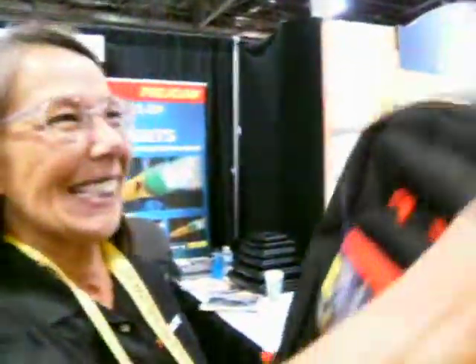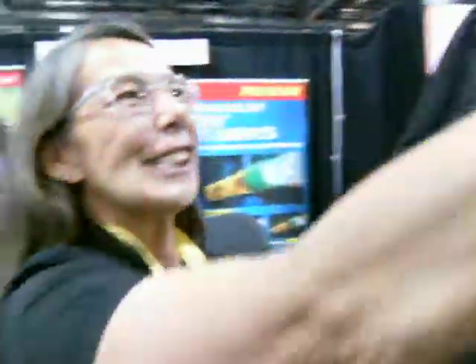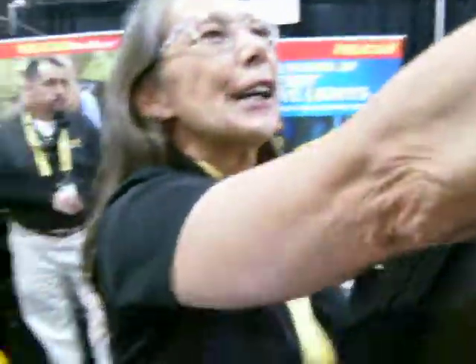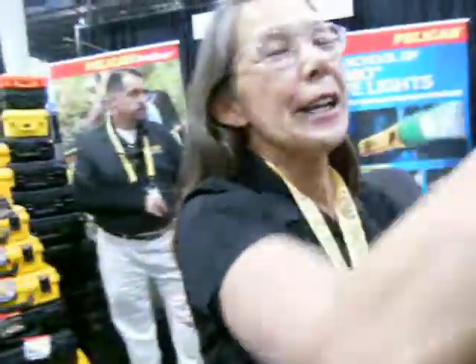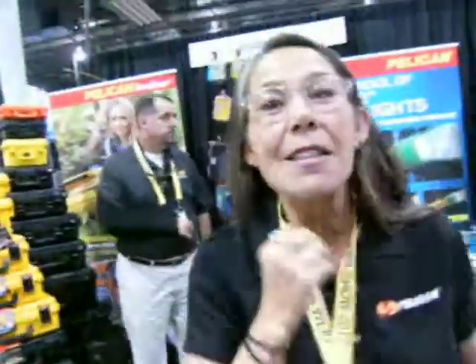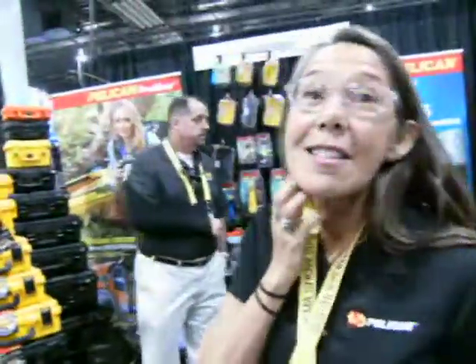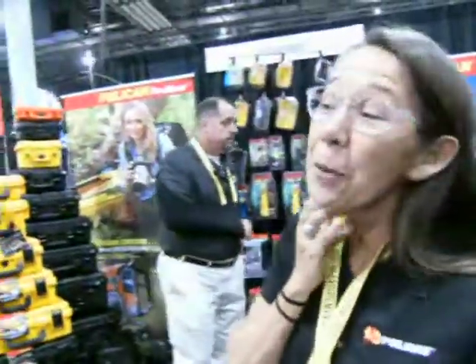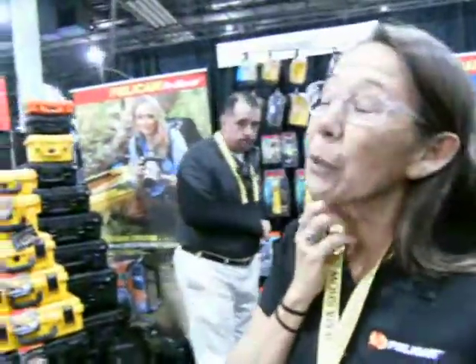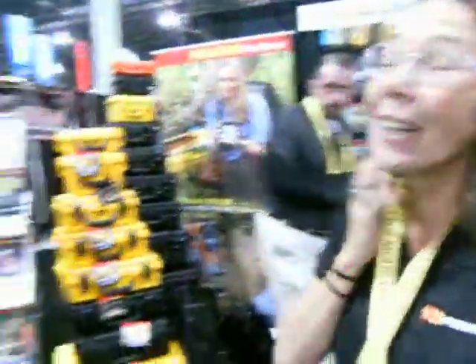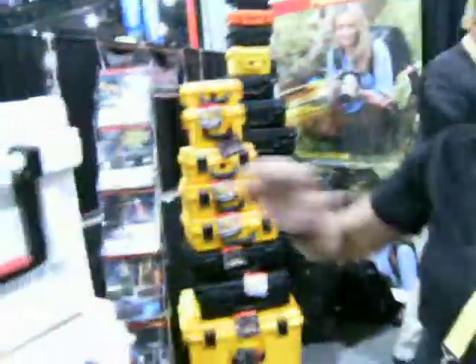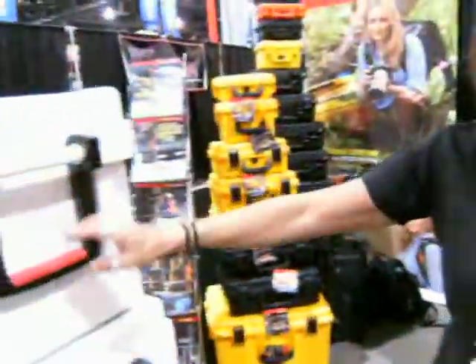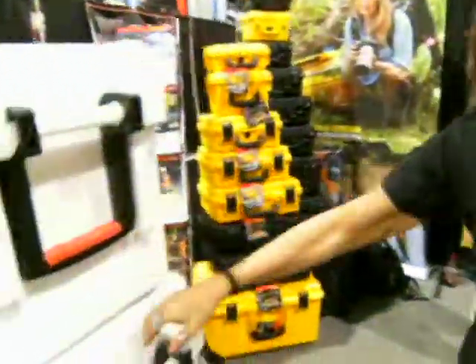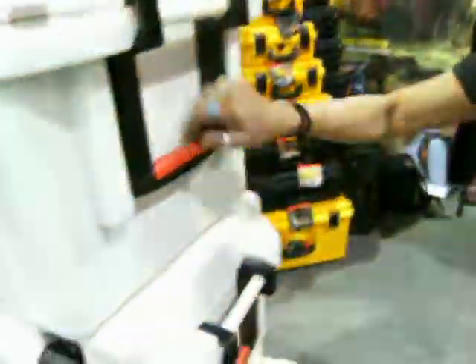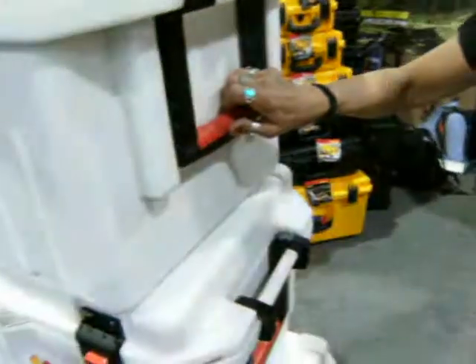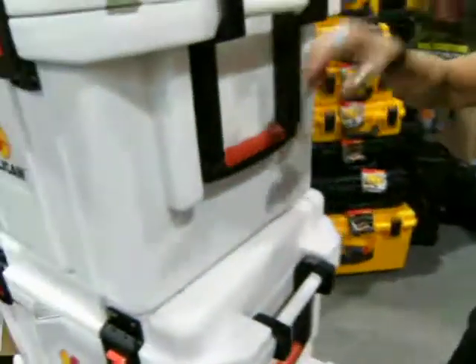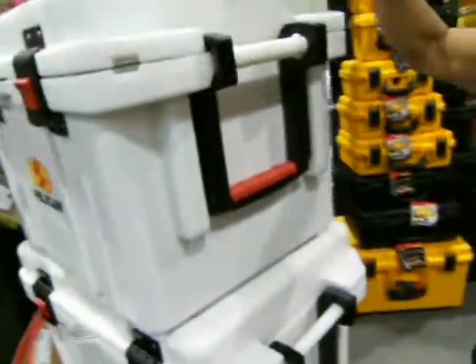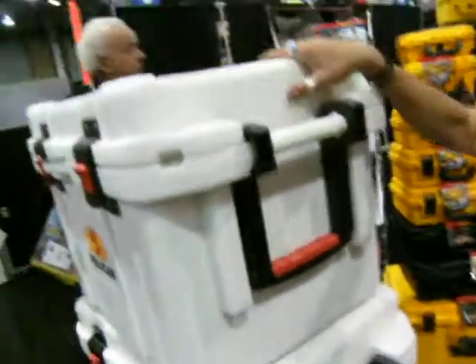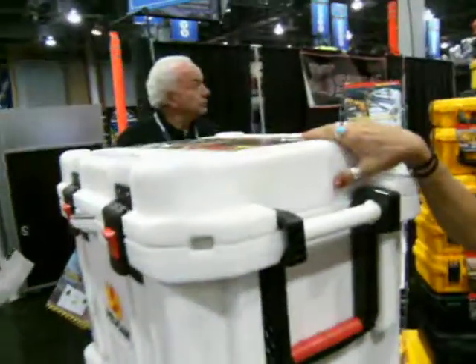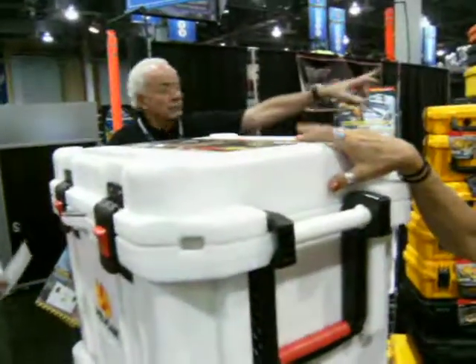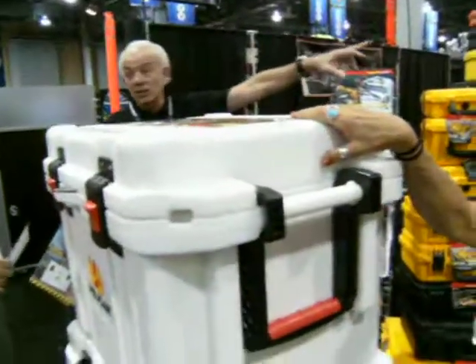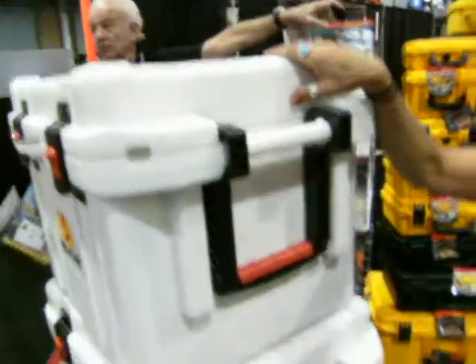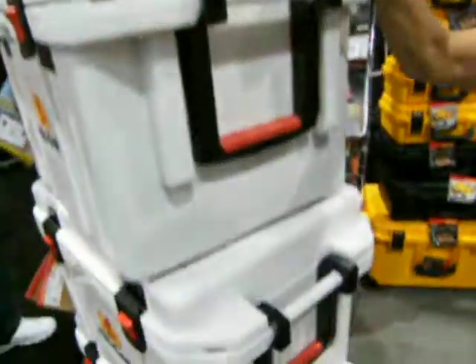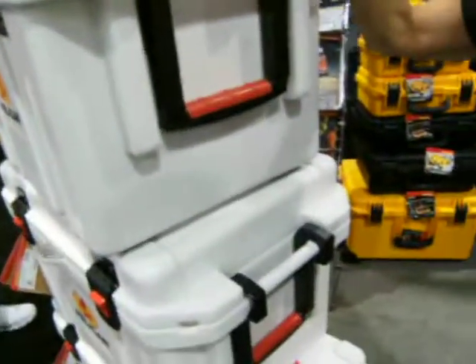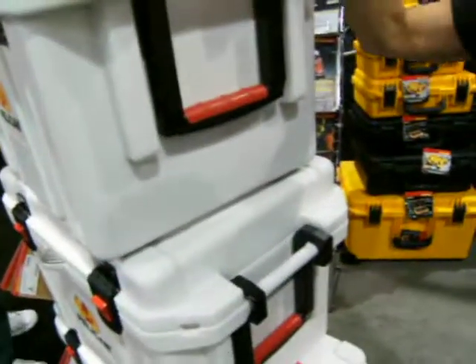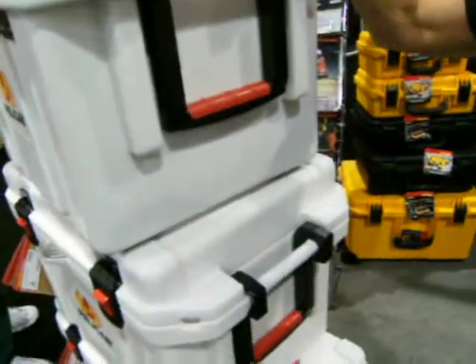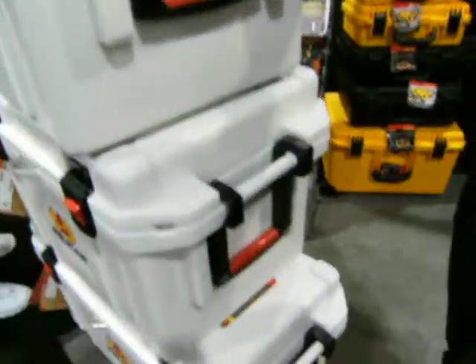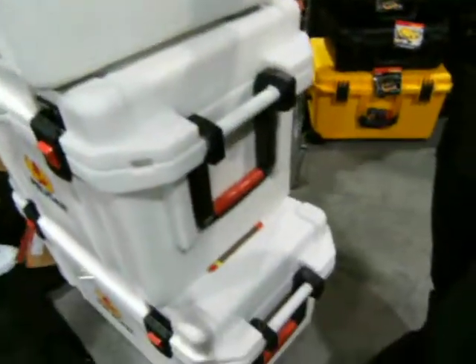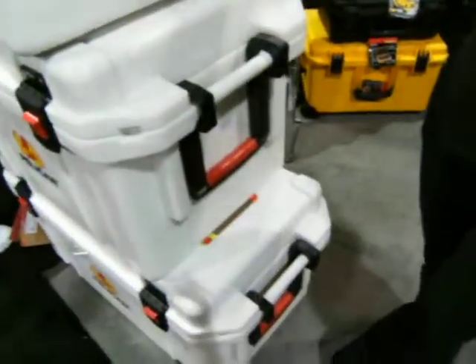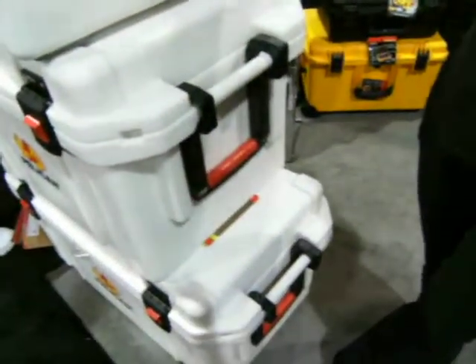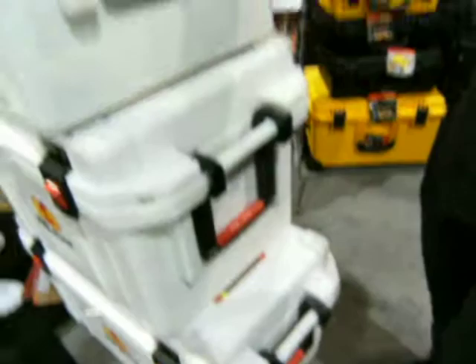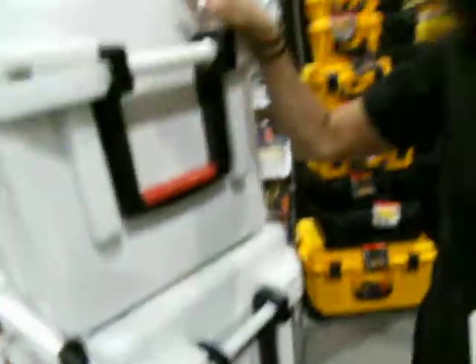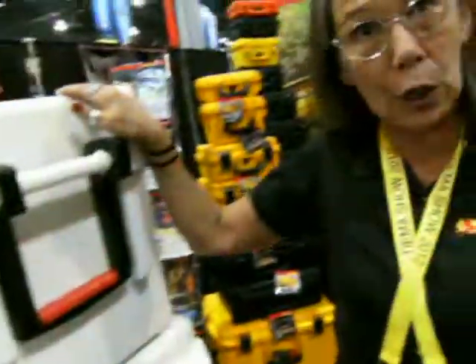The other product we're really excited about this year is our new coolers. We've got a 35-quart, a 45-quart, and a 55-quart. Next year we're coming out with 80, 150, and 250-quart.